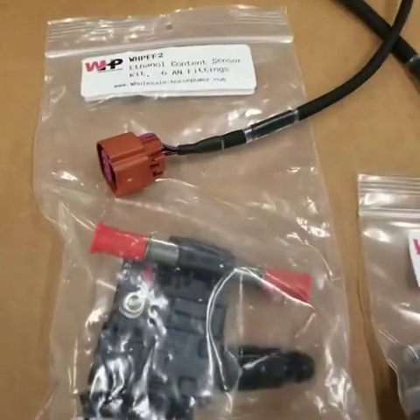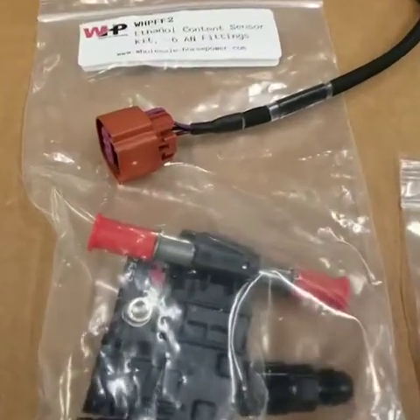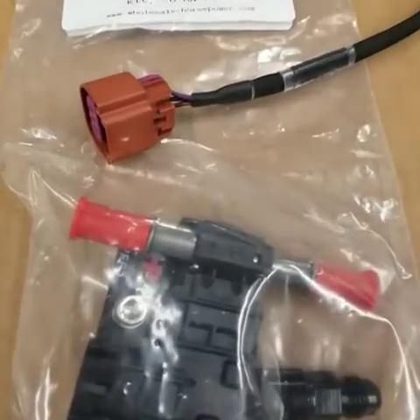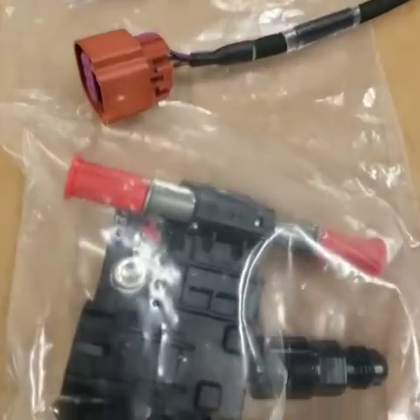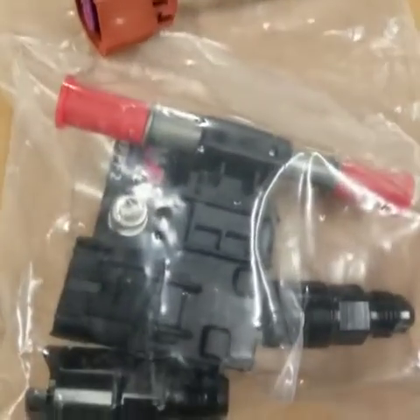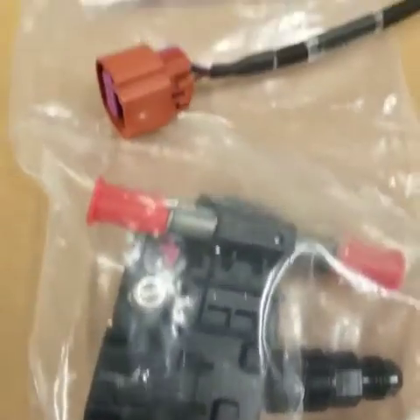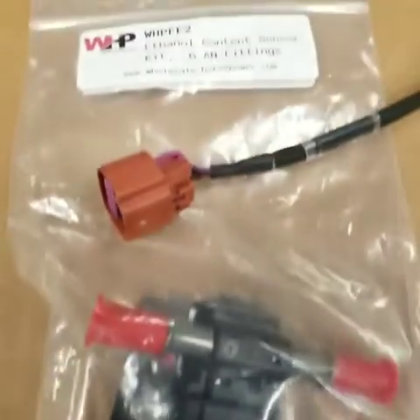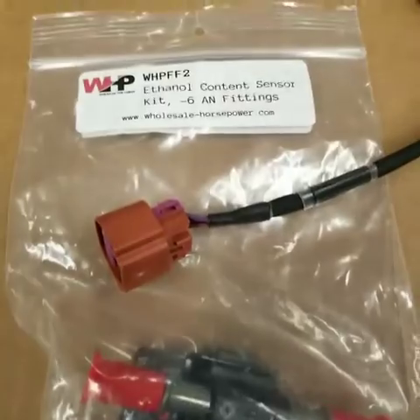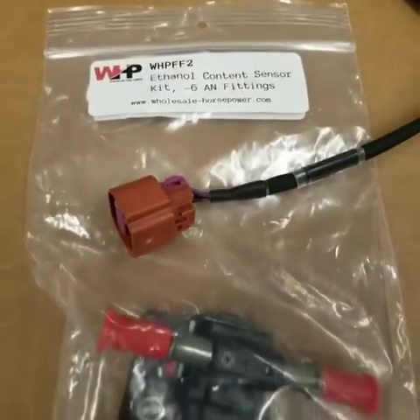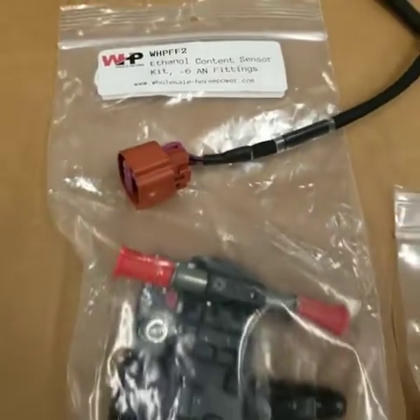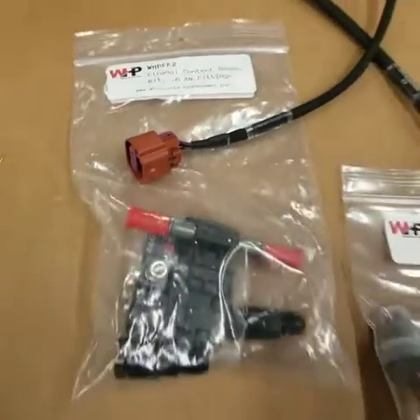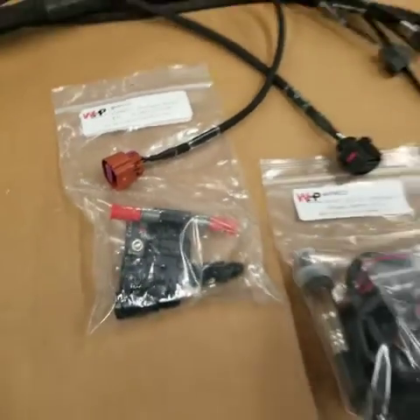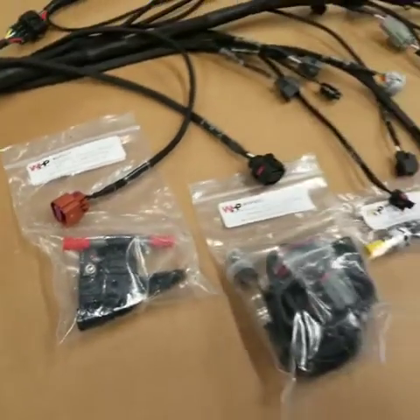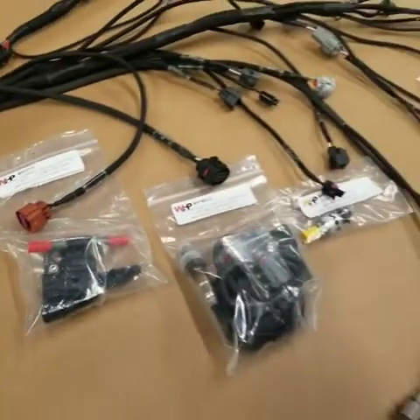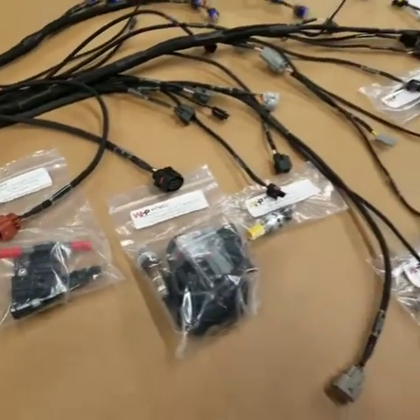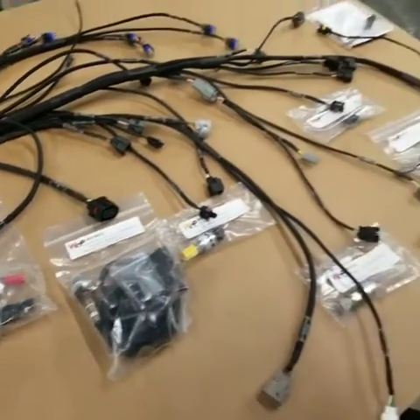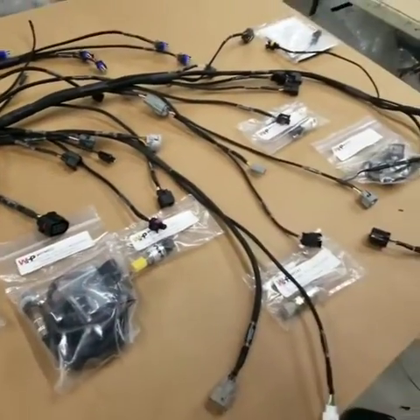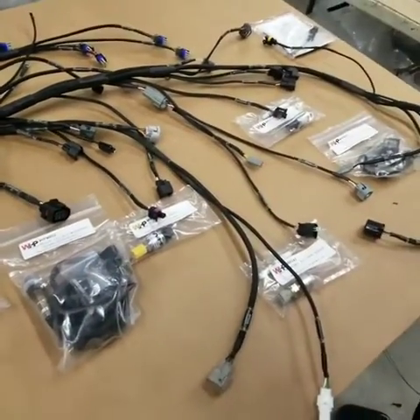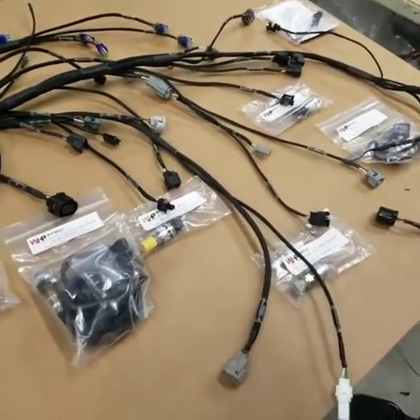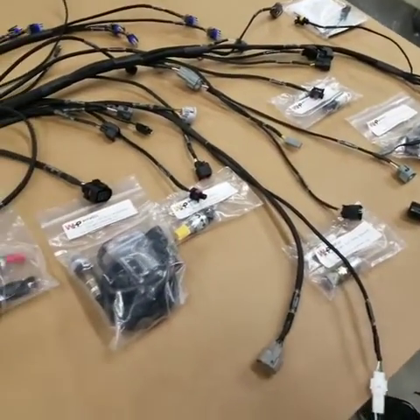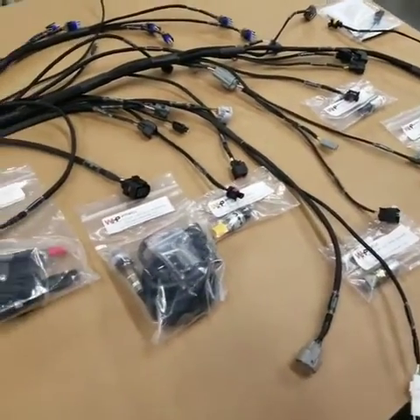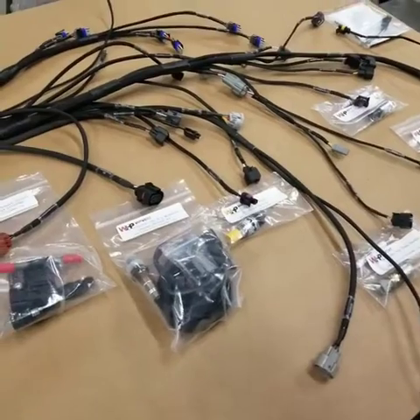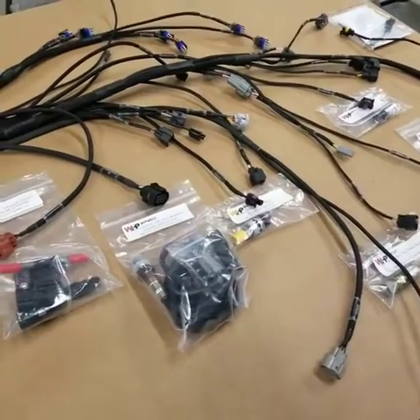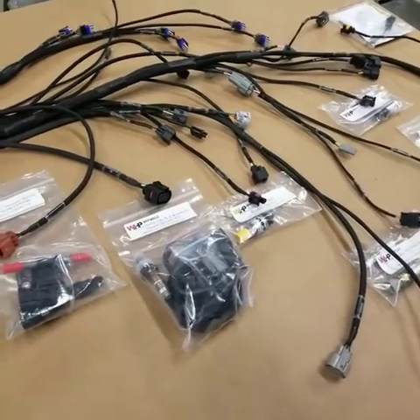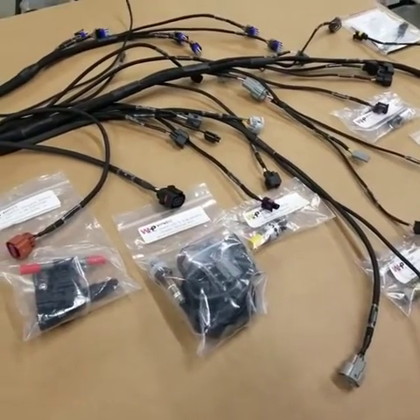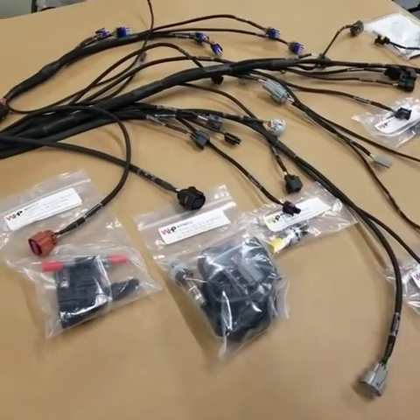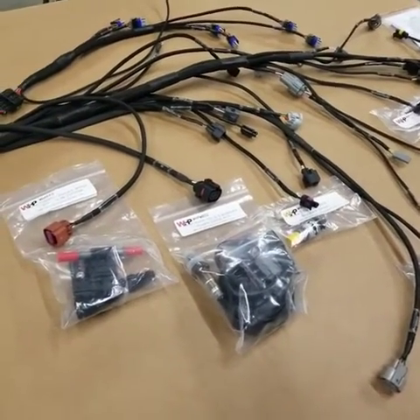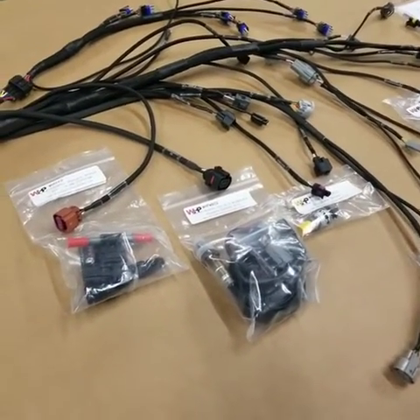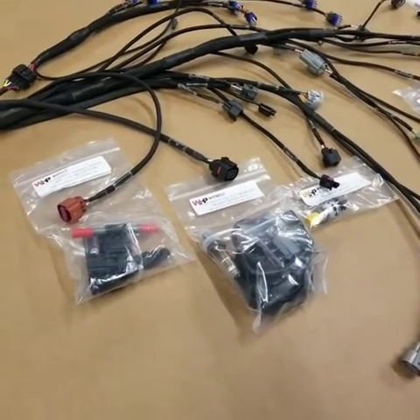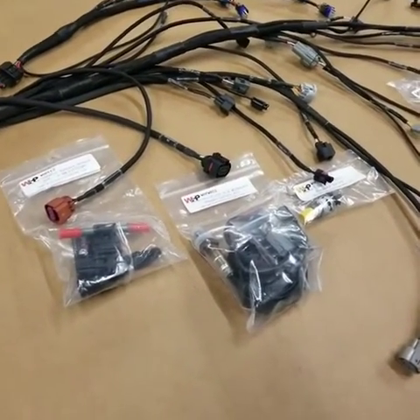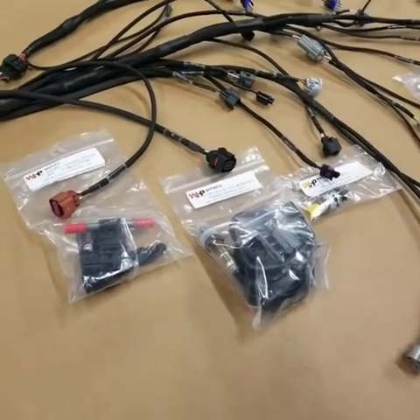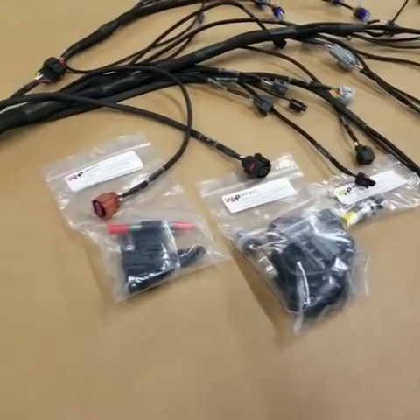What we do for you guys is wire these sensors directly into the ECU so that you can use safety features. For example, if you run low oil pressure, it'll turn the motor off.